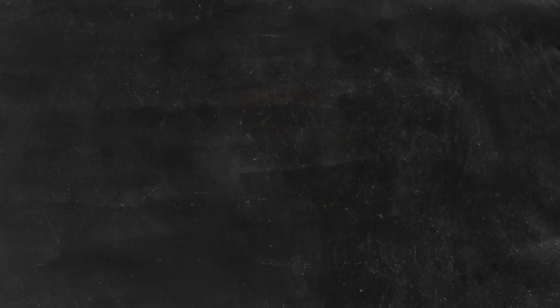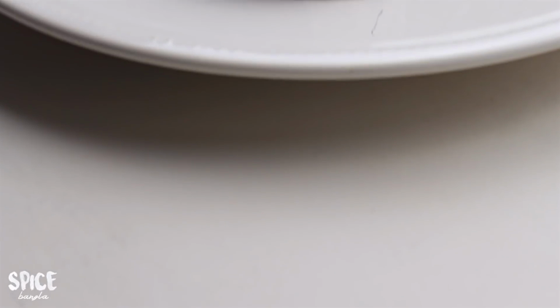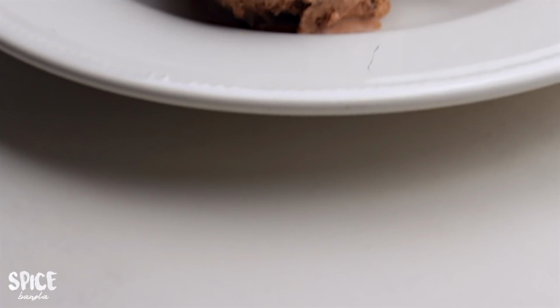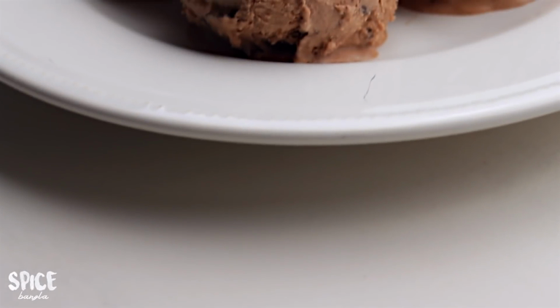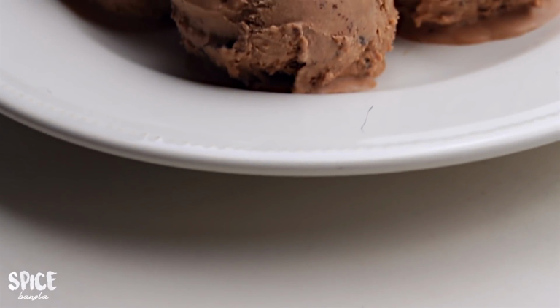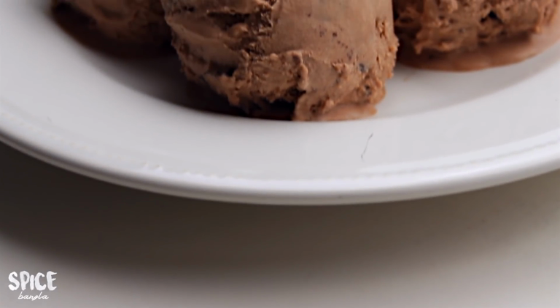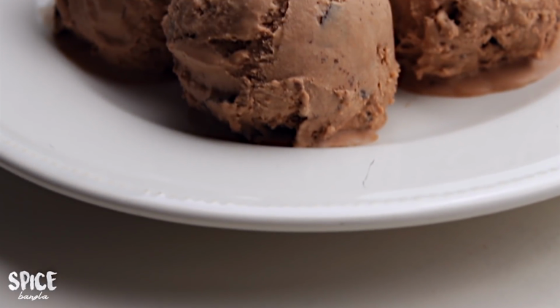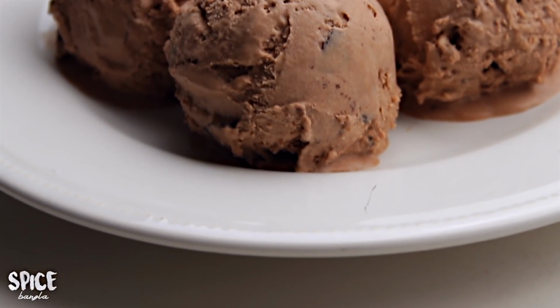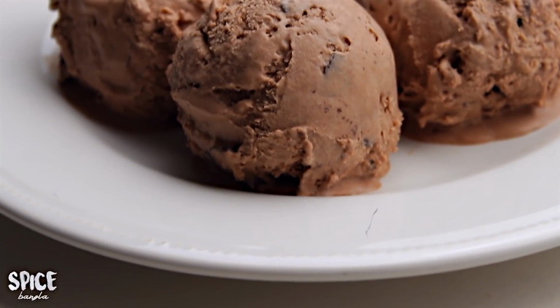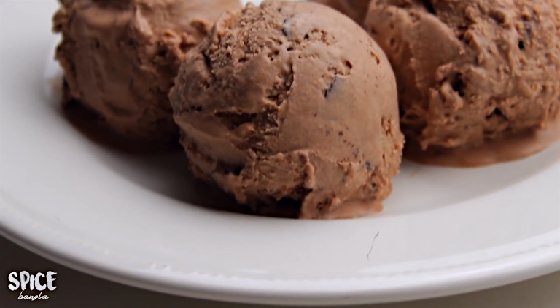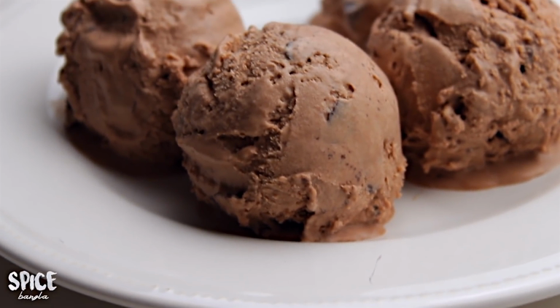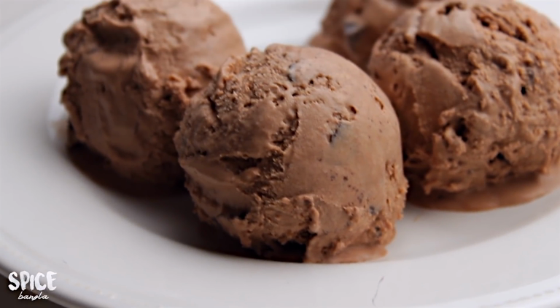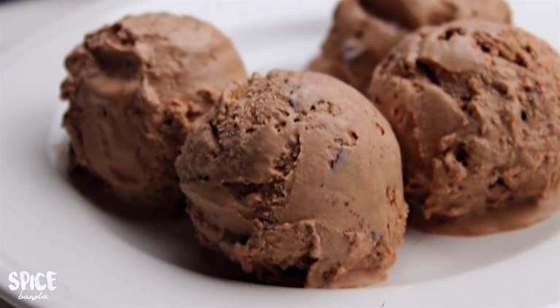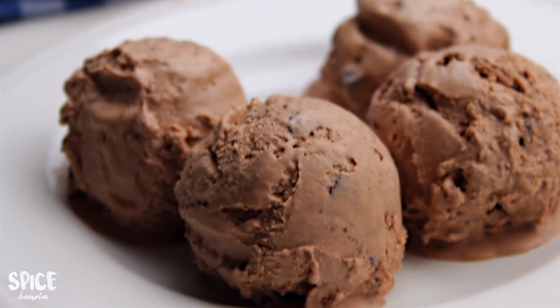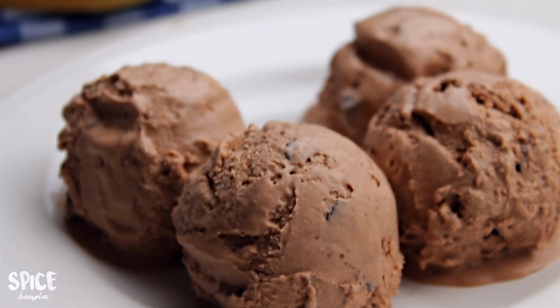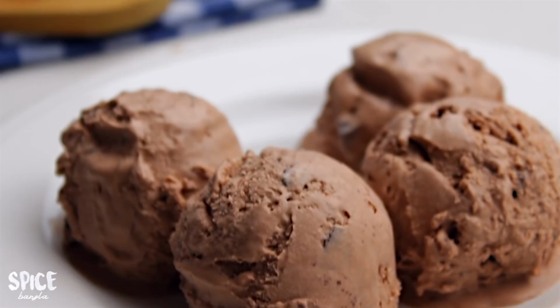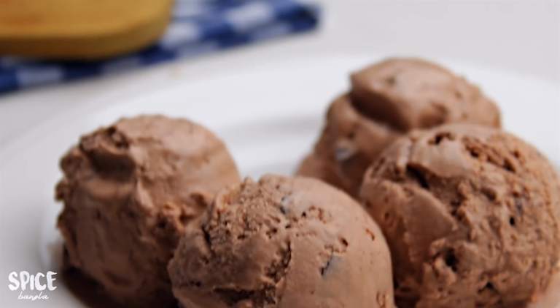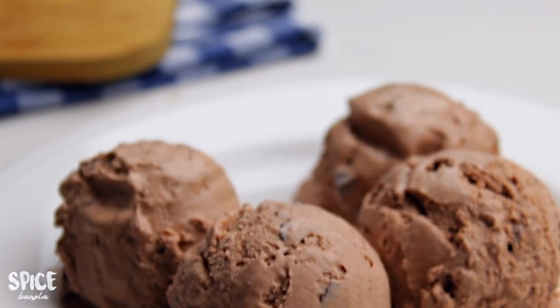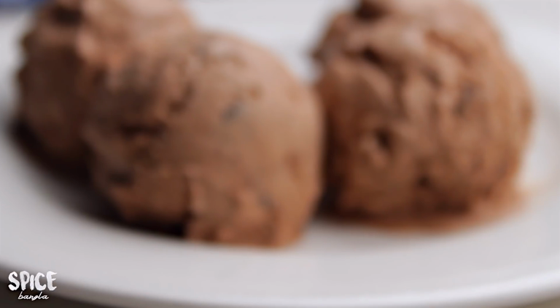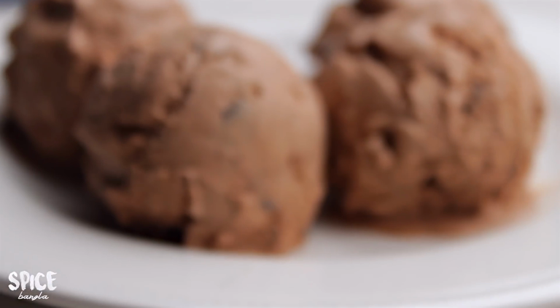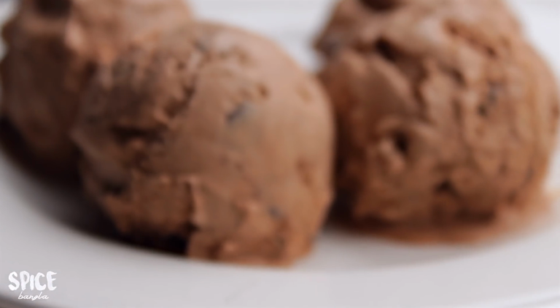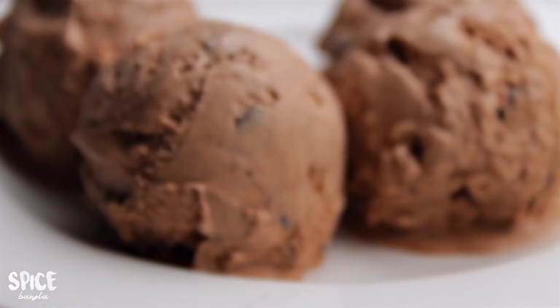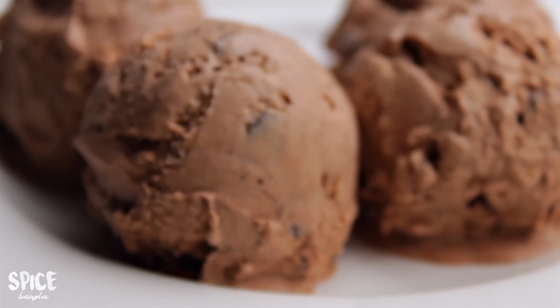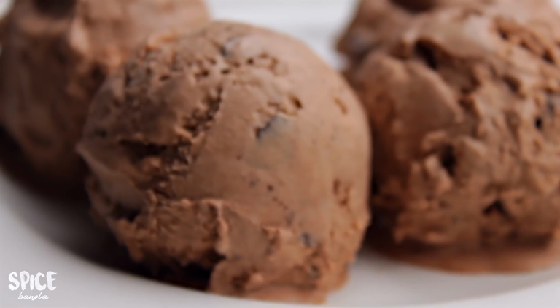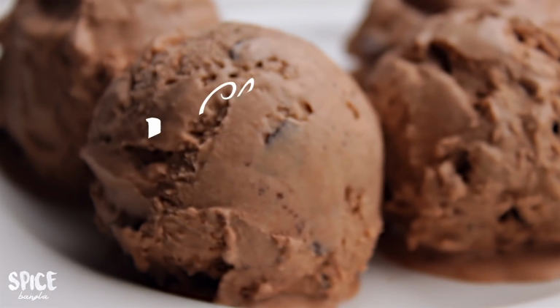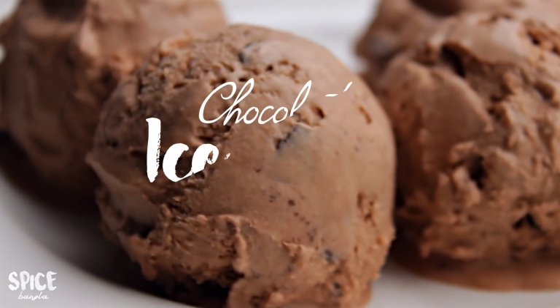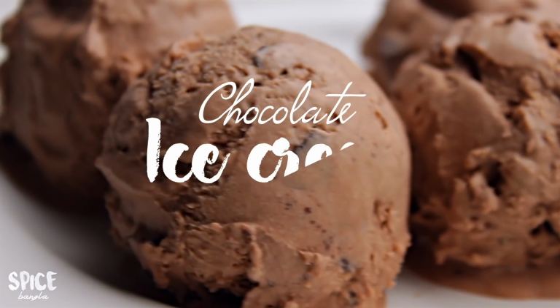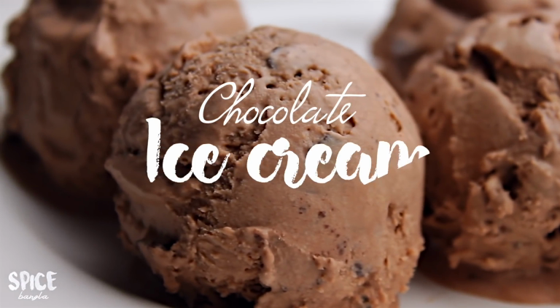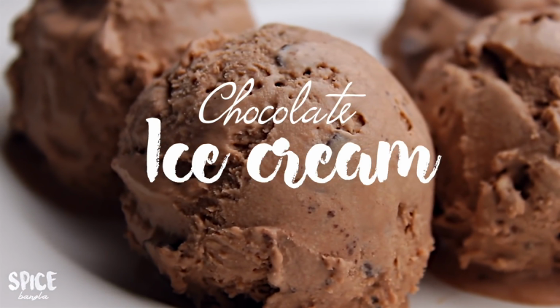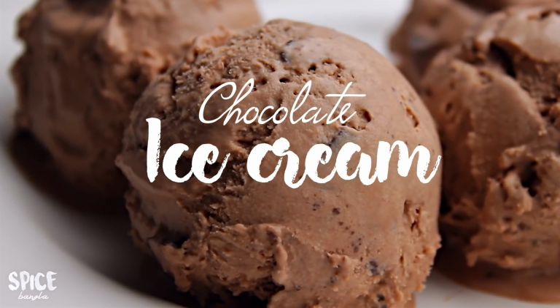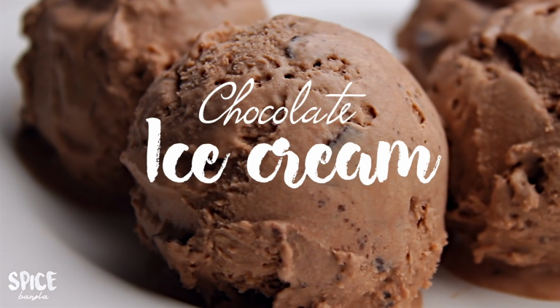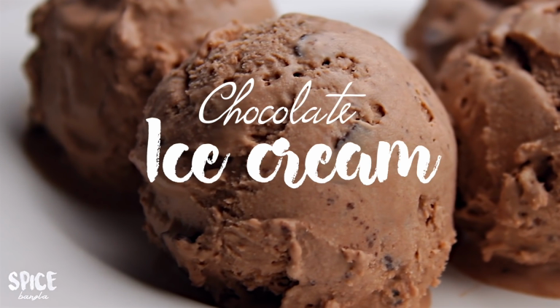Hey everyone, welcome back to my channel. This is a good idea. What do you want to share with us? Today's recipe is almost 100% chocolate ice cream.